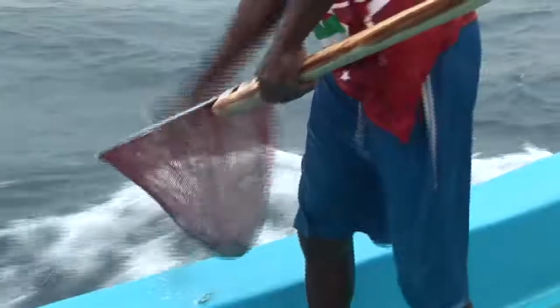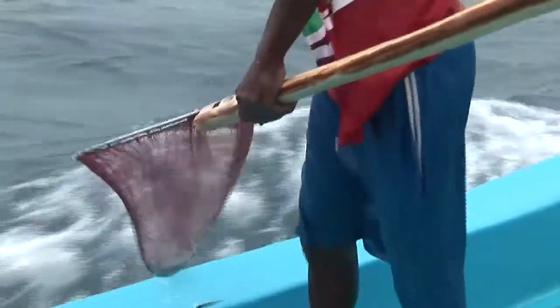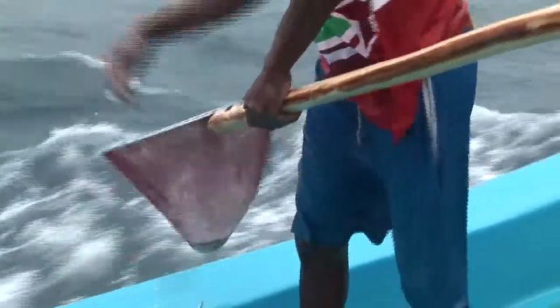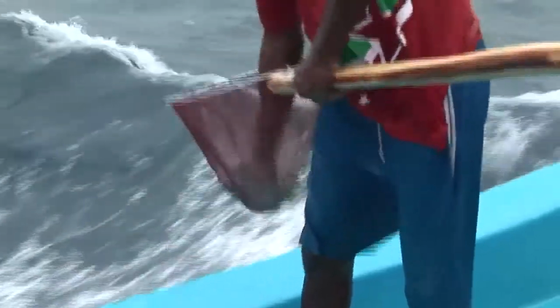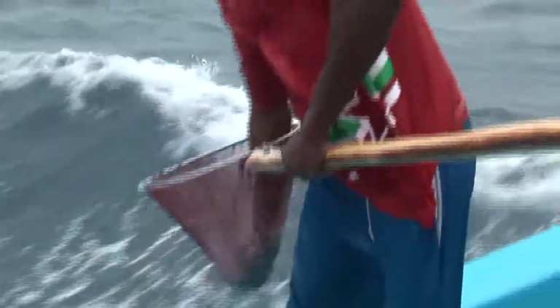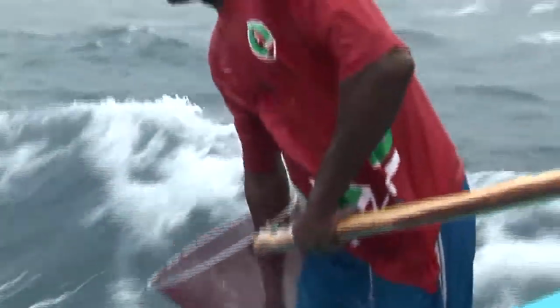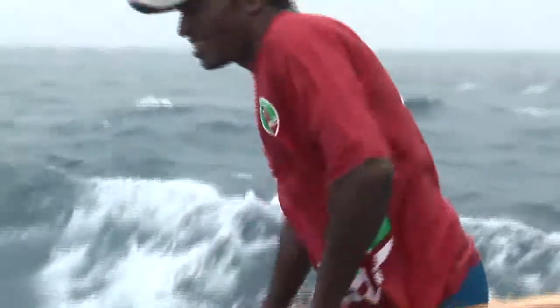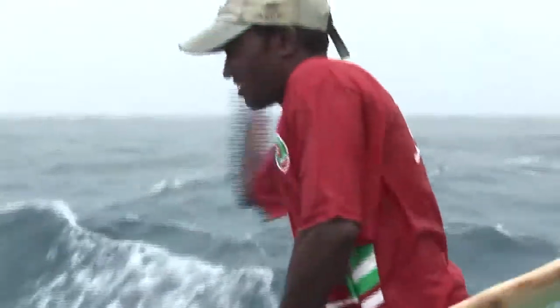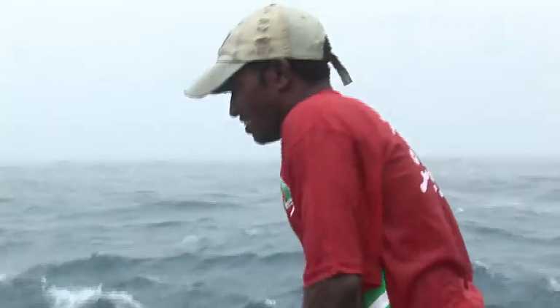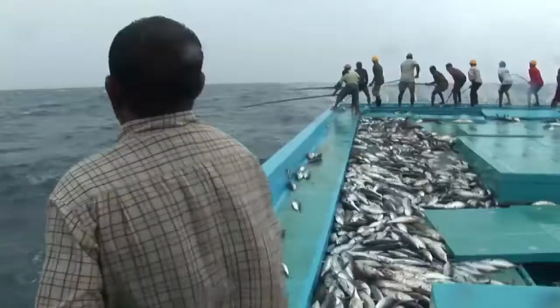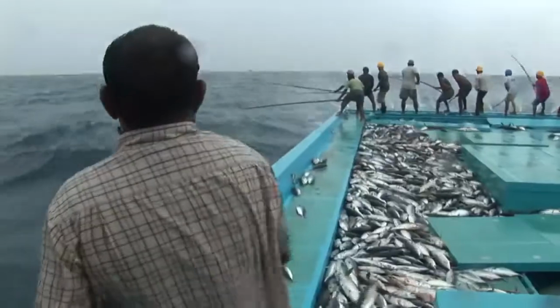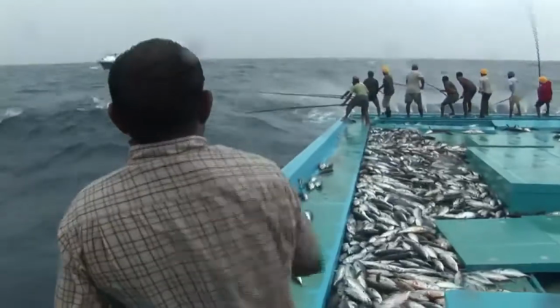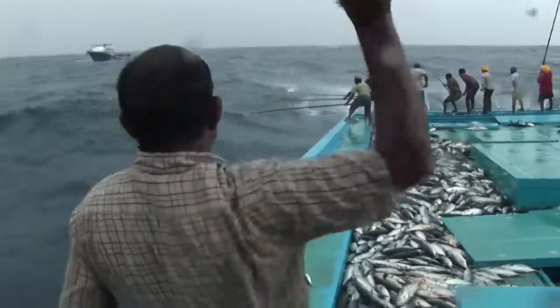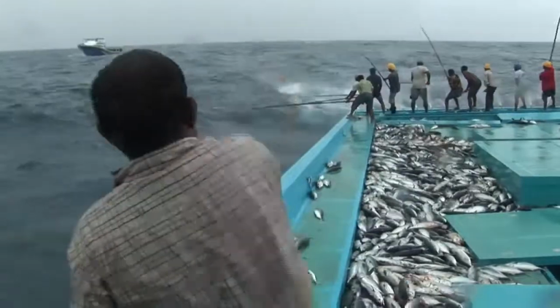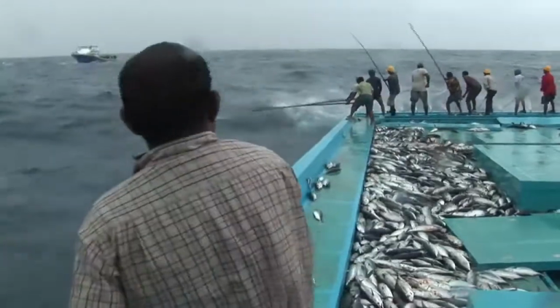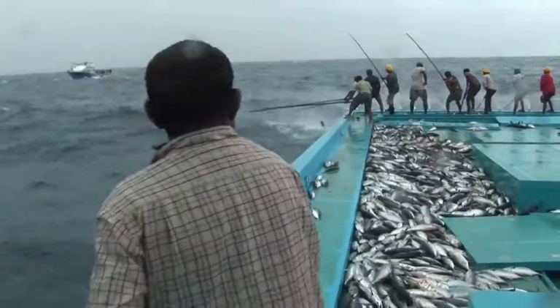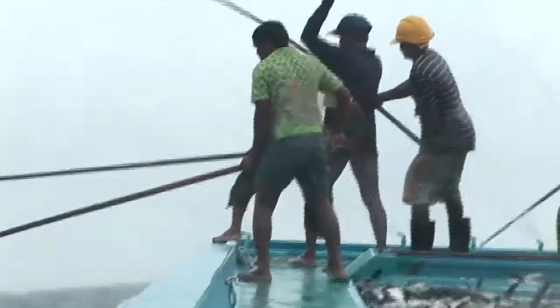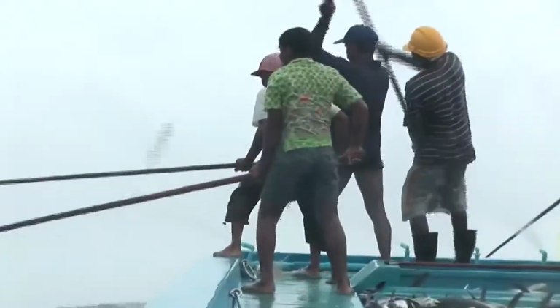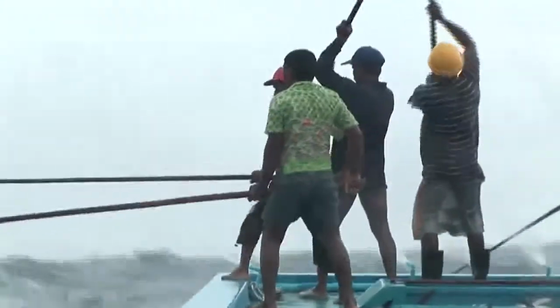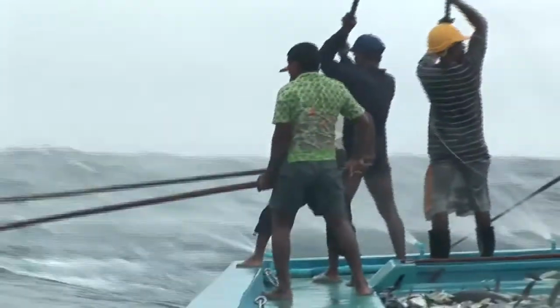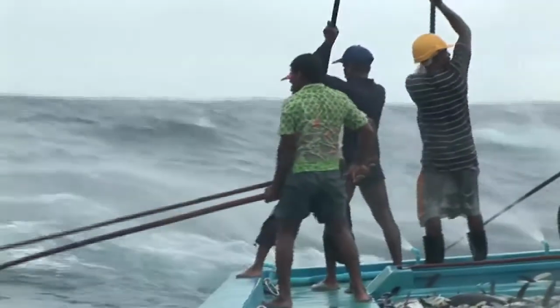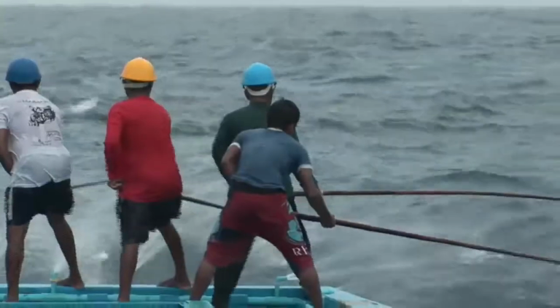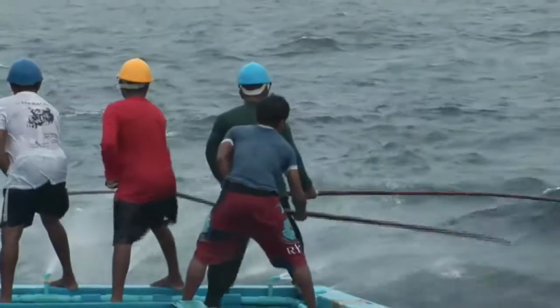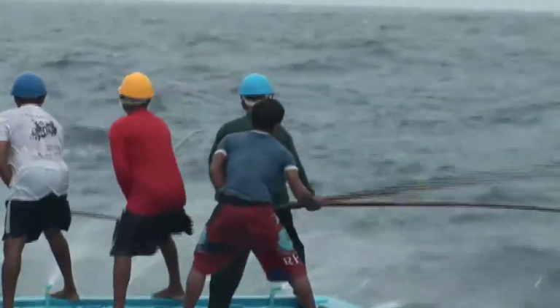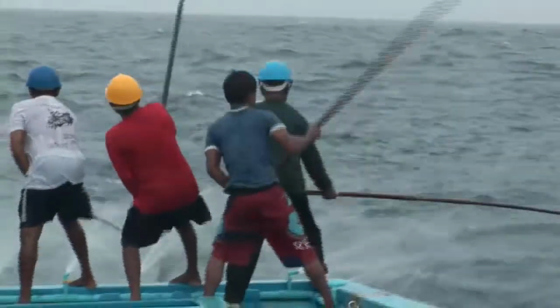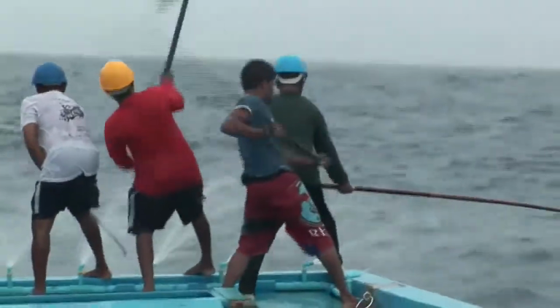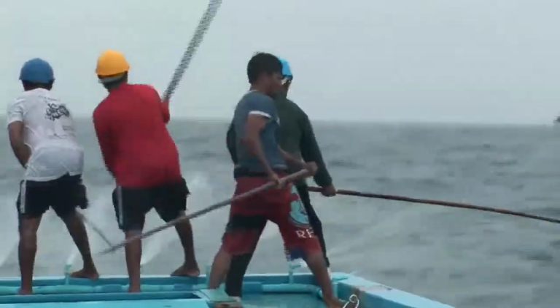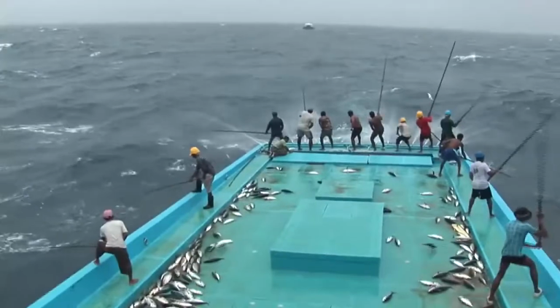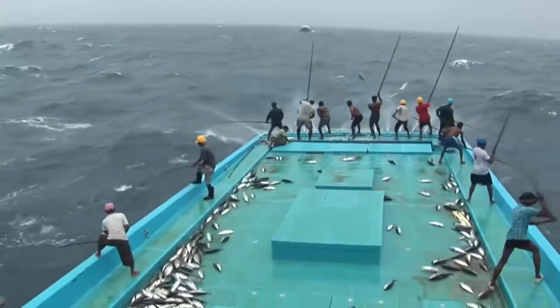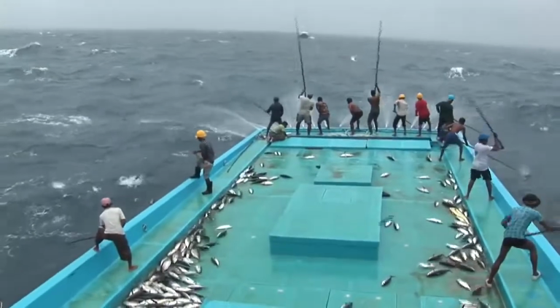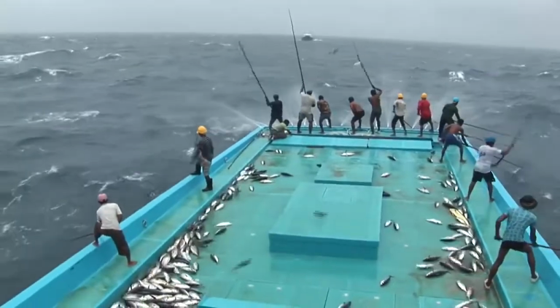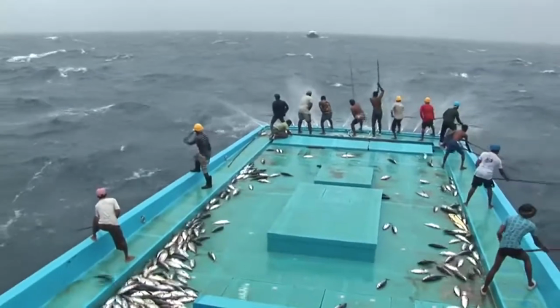Small bait fish are thrown over the side of the boat to lure the tuna to the water surface. The fishermen use the acceleration of the fish as they race to get their prey, hook them and fling them onto the ship's flat deck.